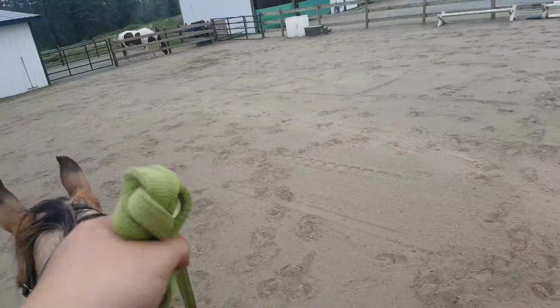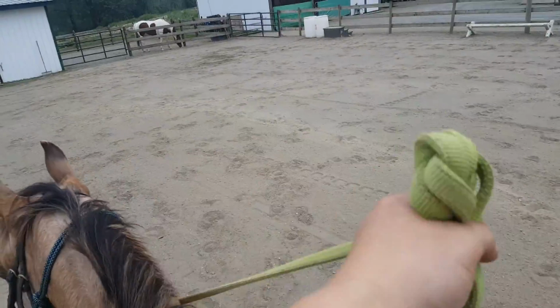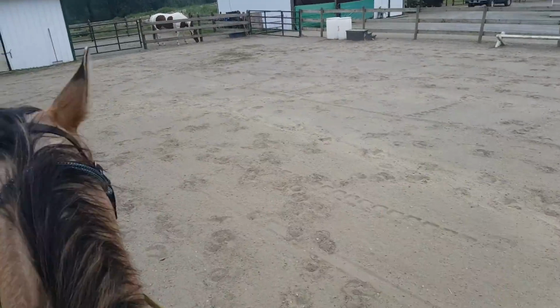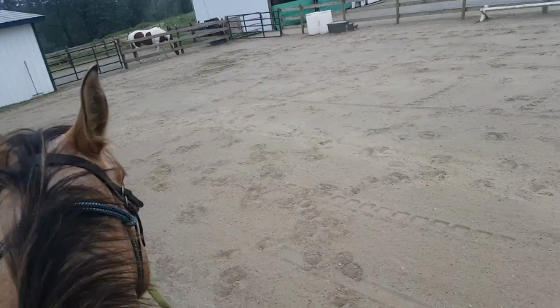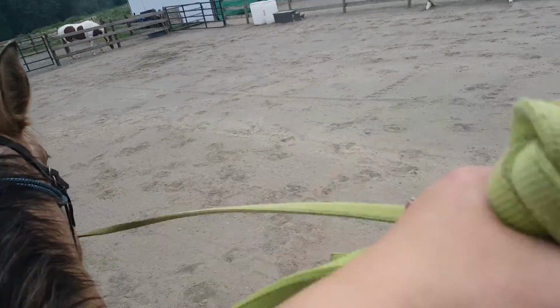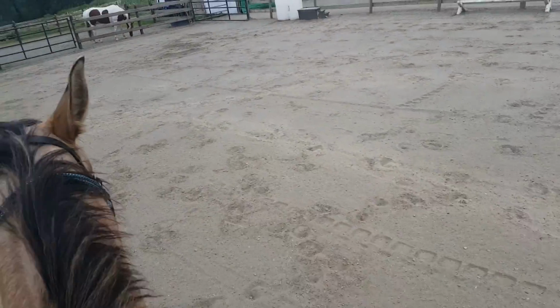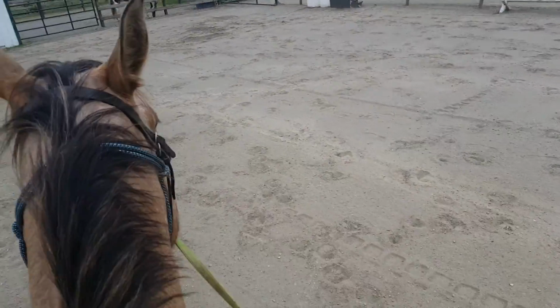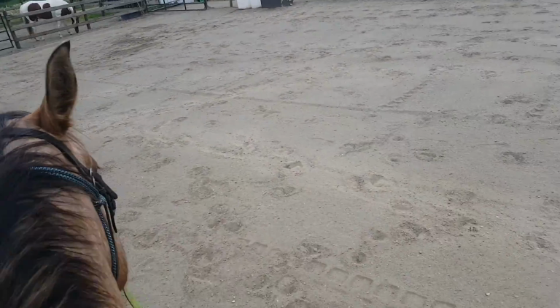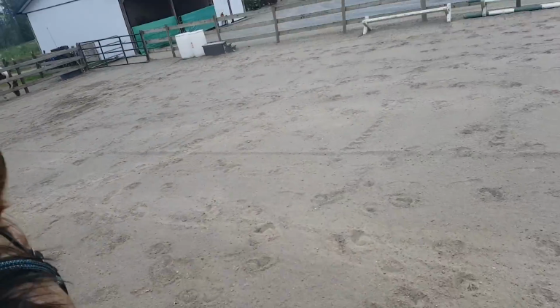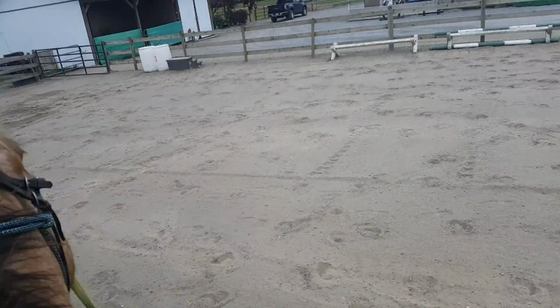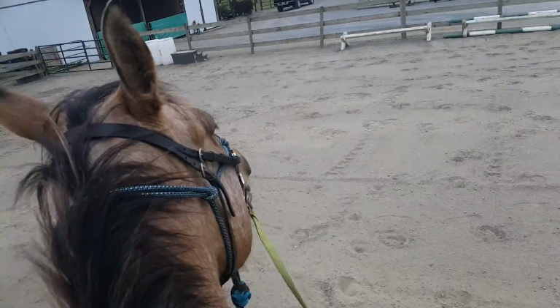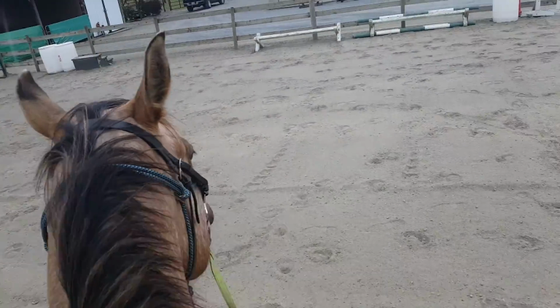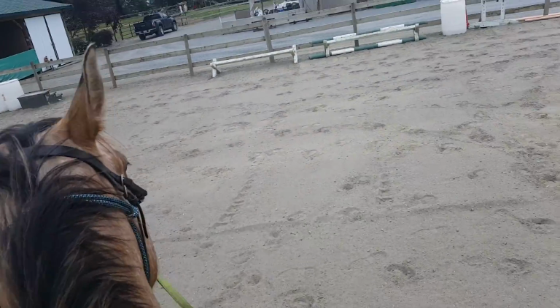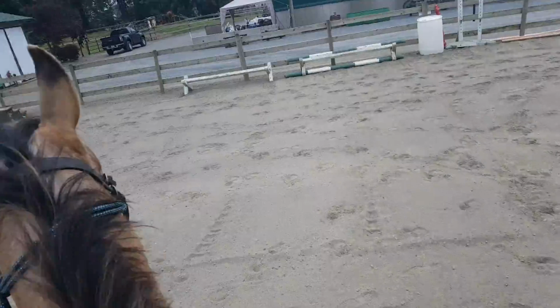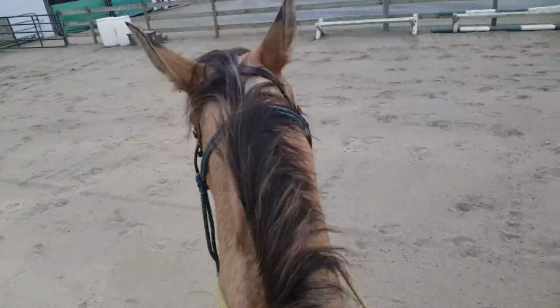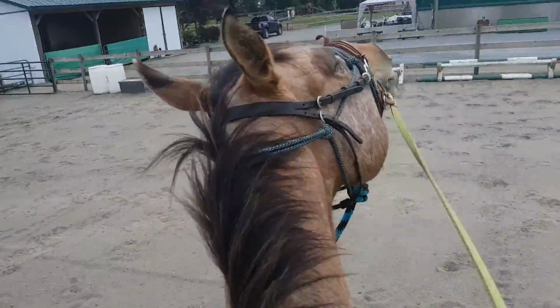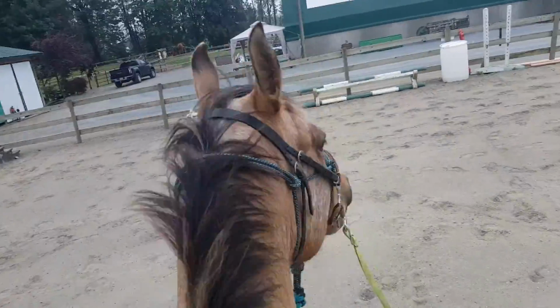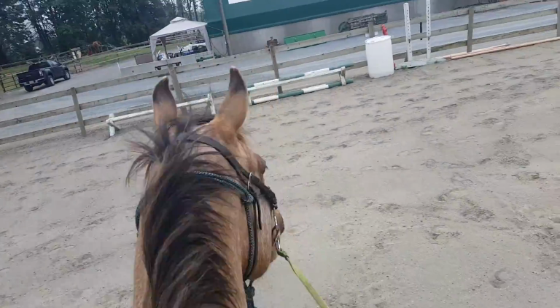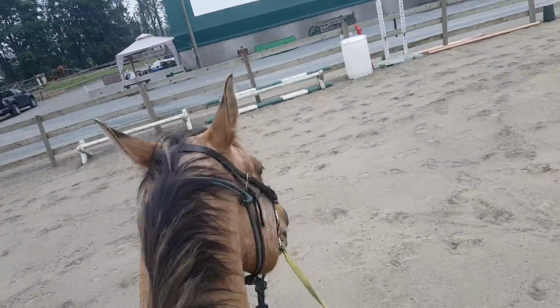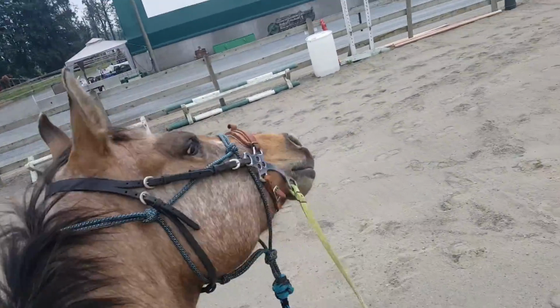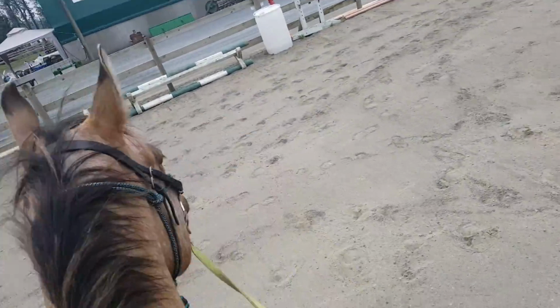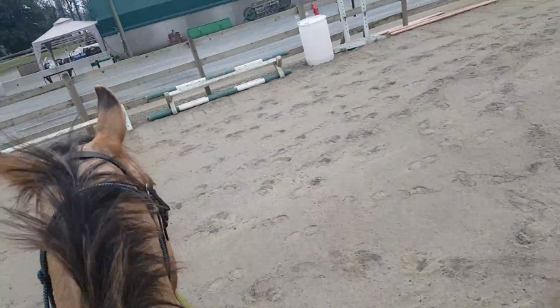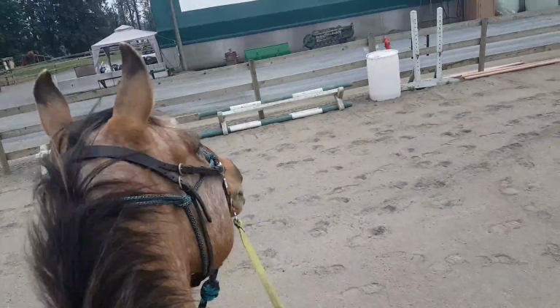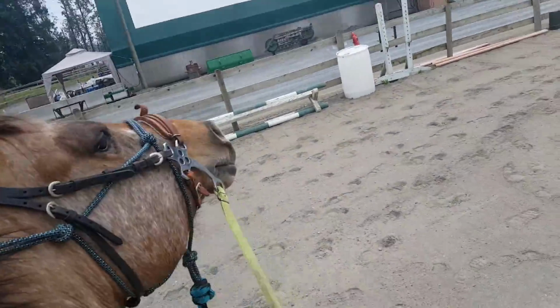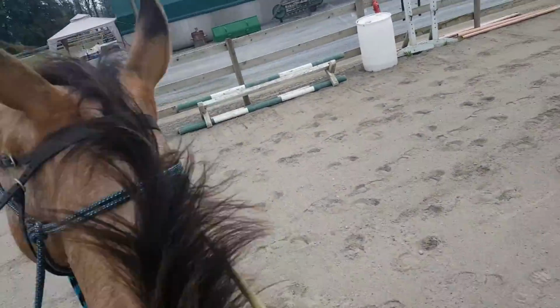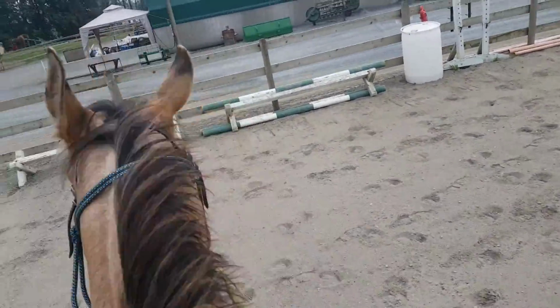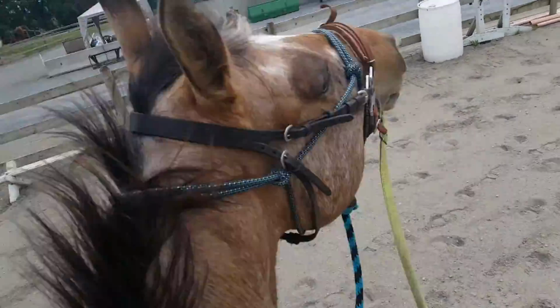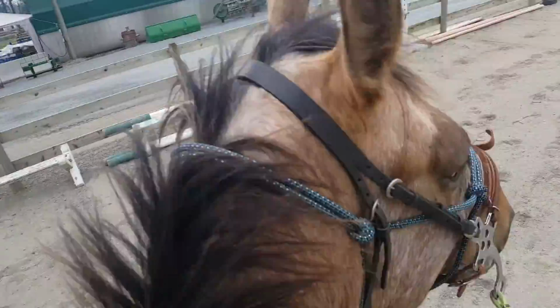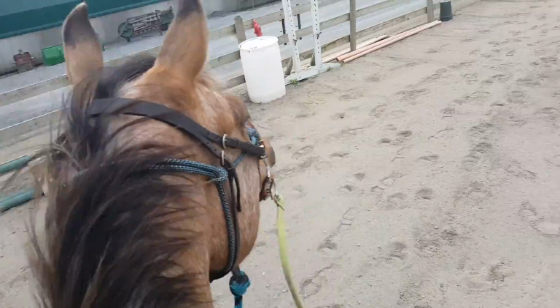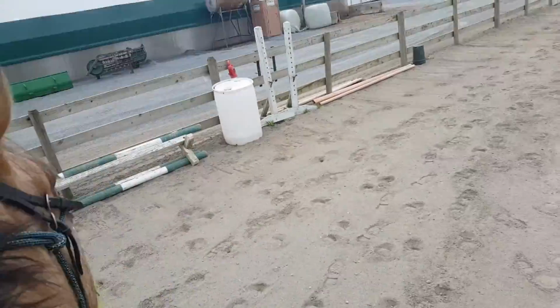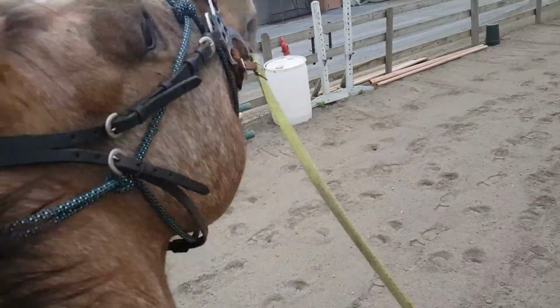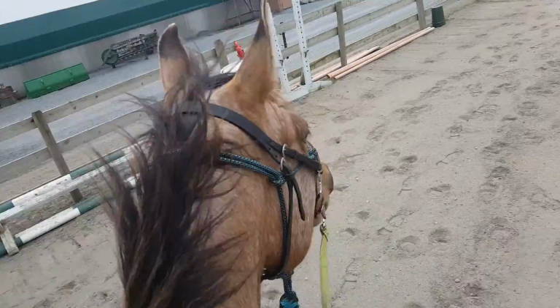Trying to teach him to neck rein, which he's very stubborn about. He's very stubborn about anything. See? Stubborn.